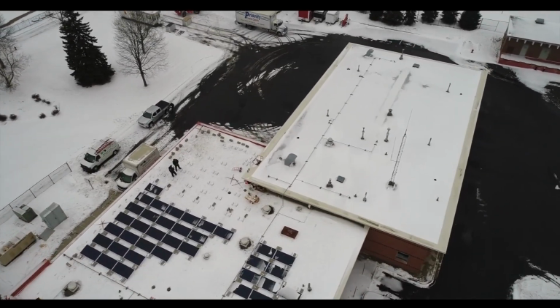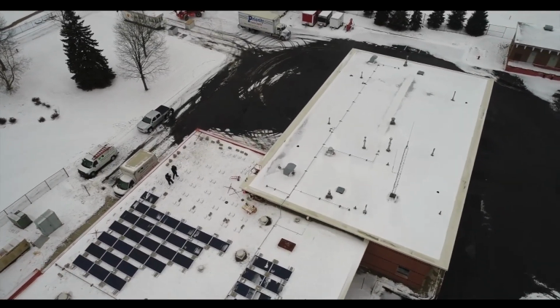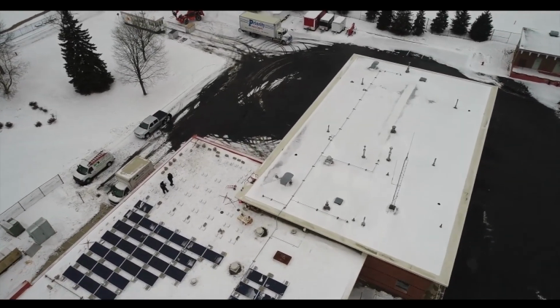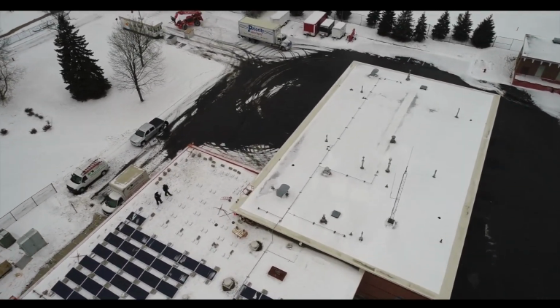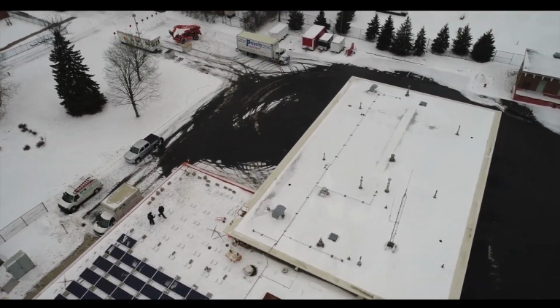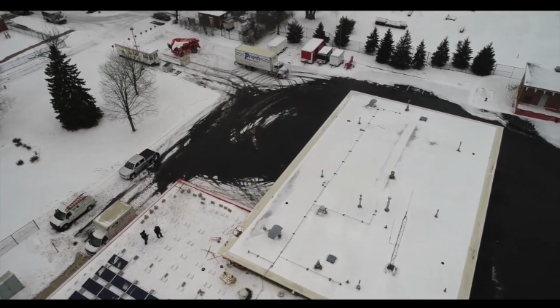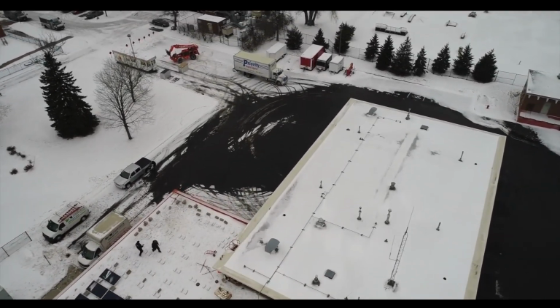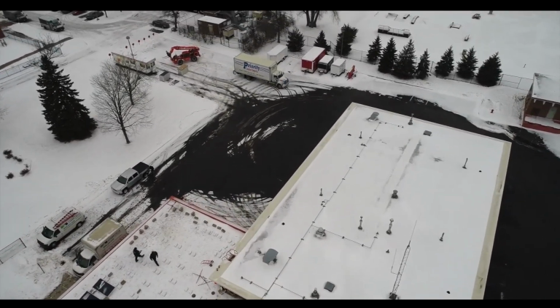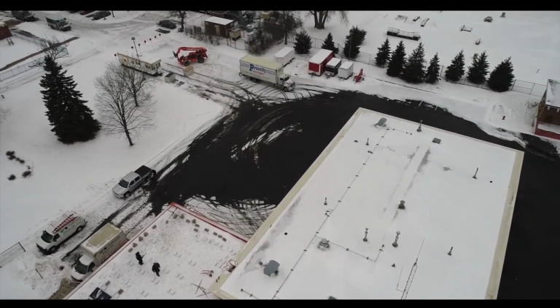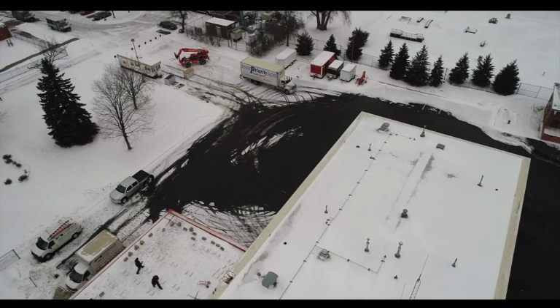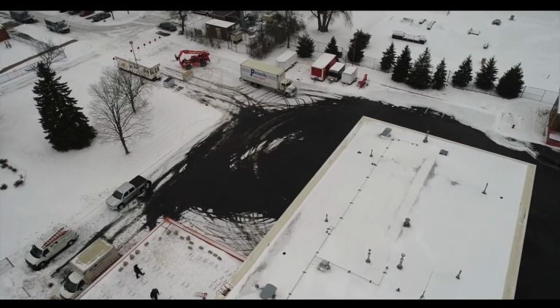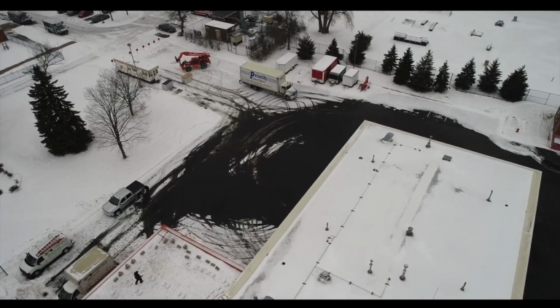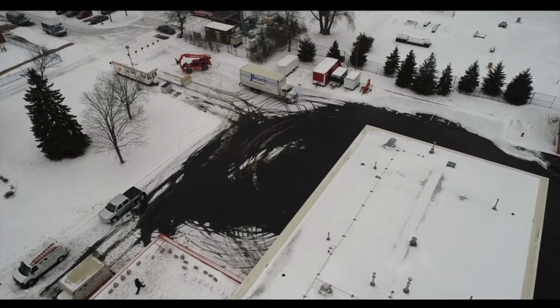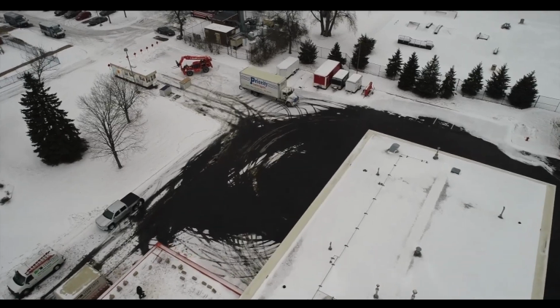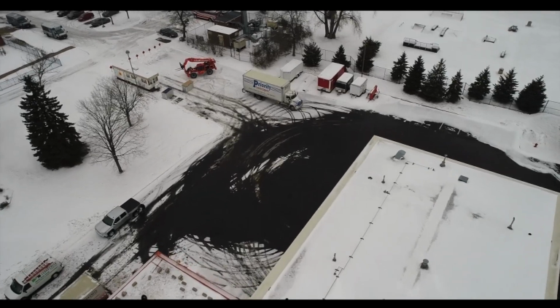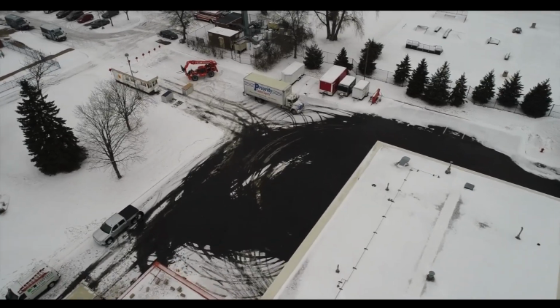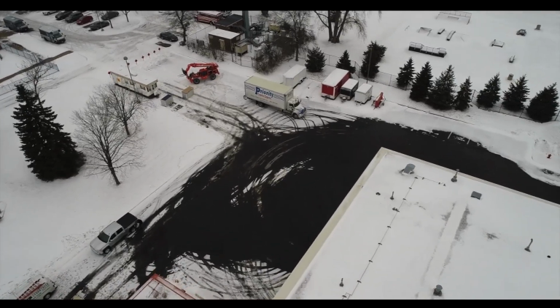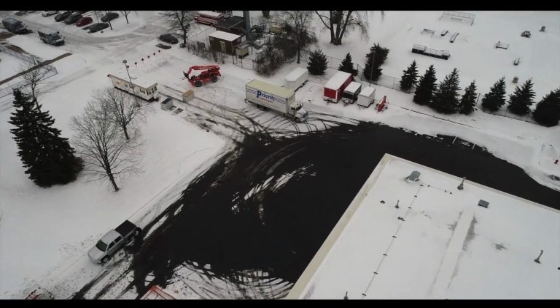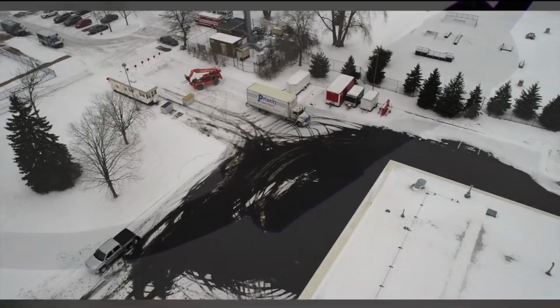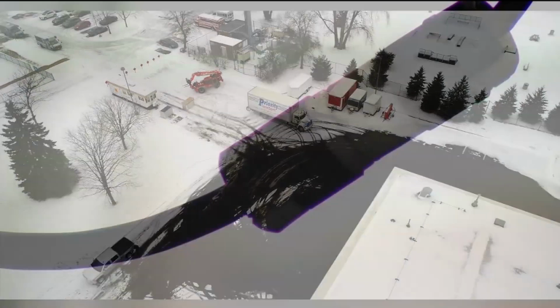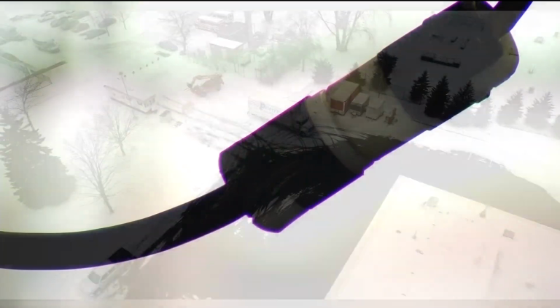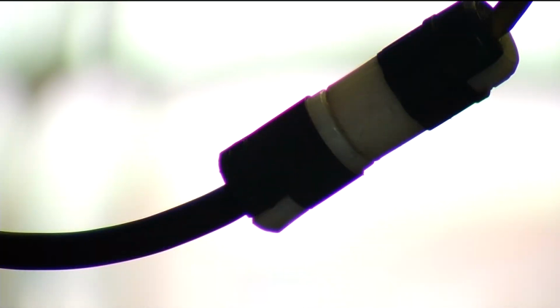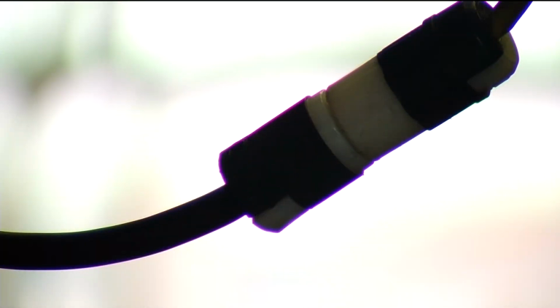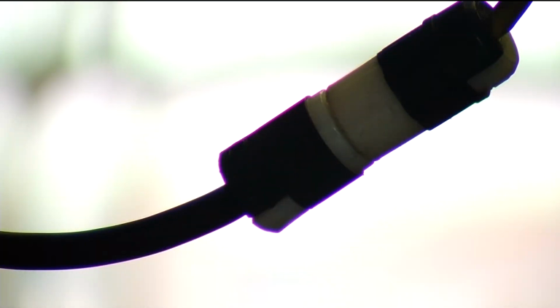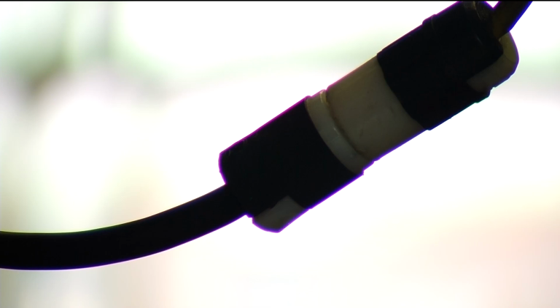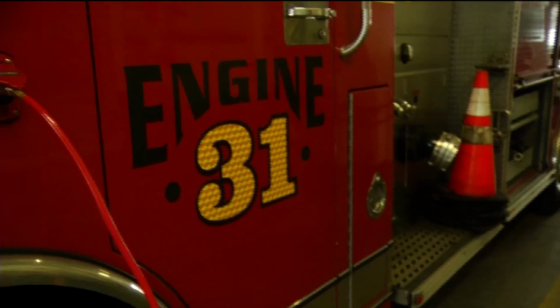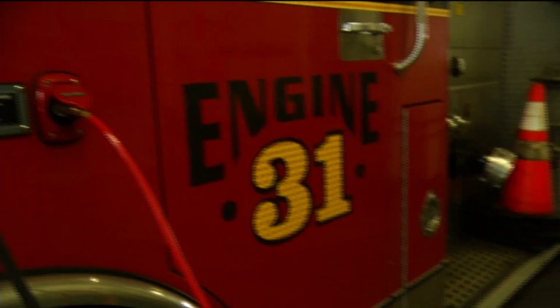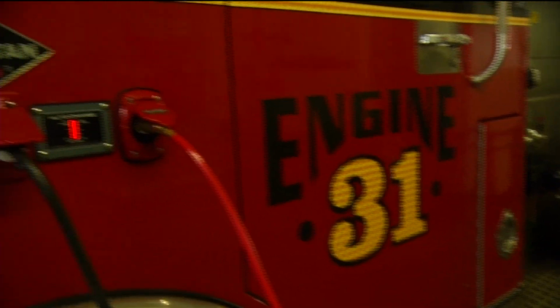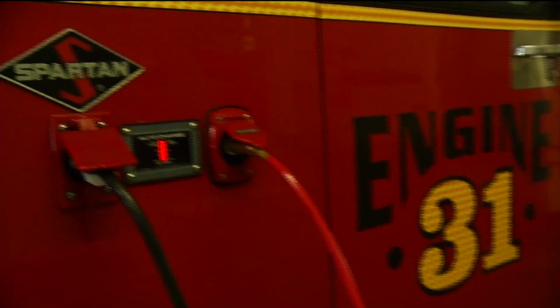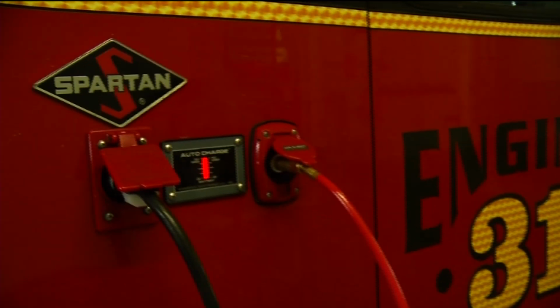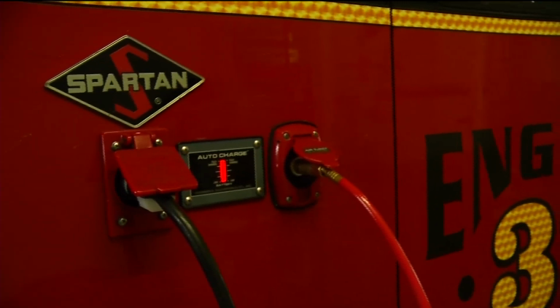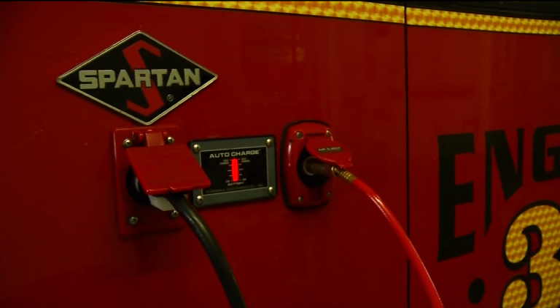Solar power is also efficient — there is no wasted energy. The way that this is set up, the power that these panels collect feeds right into the fire station and it's used as it's generated.